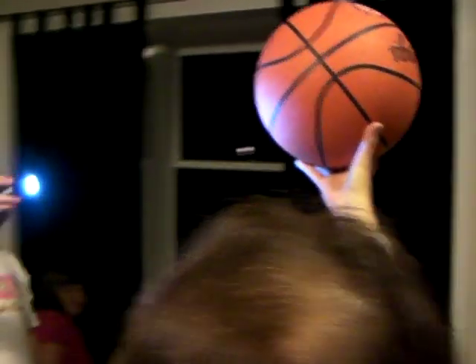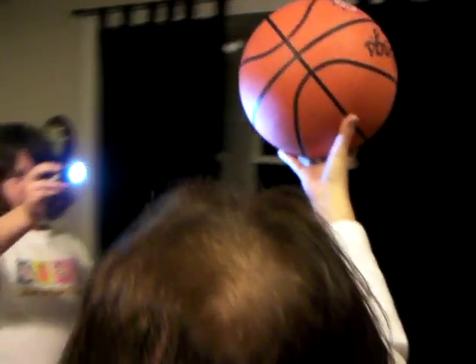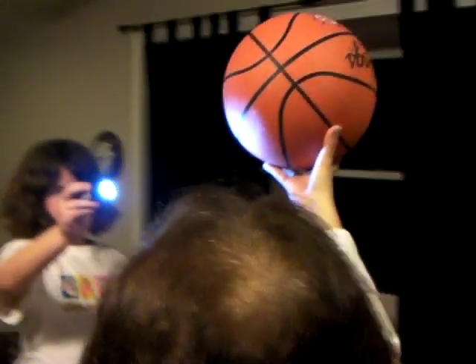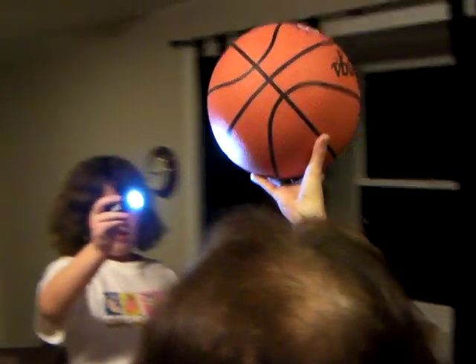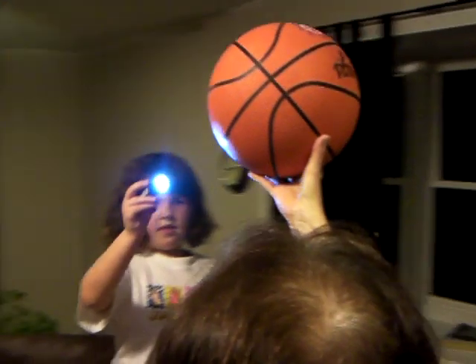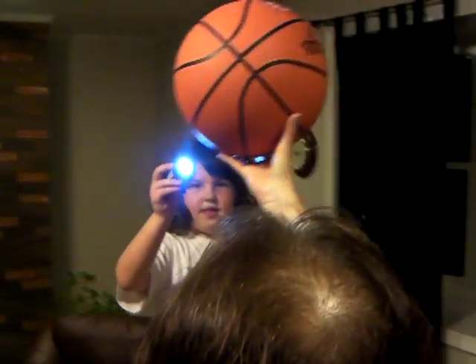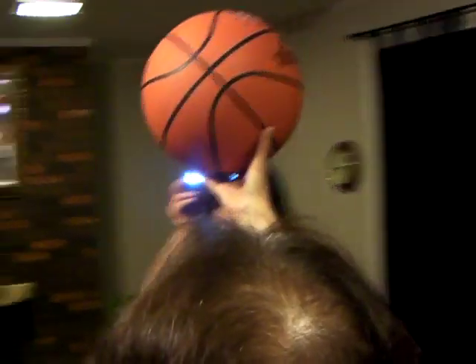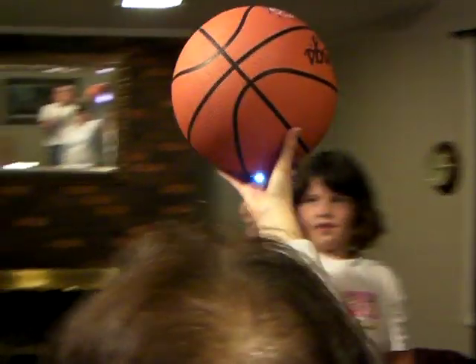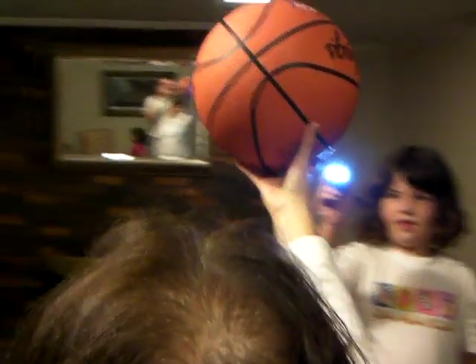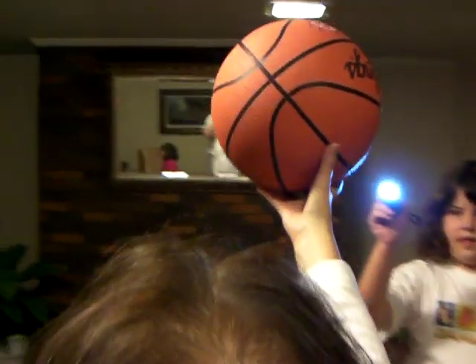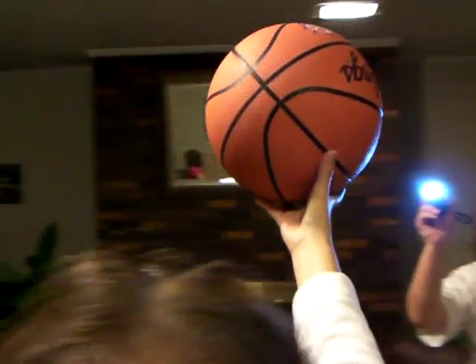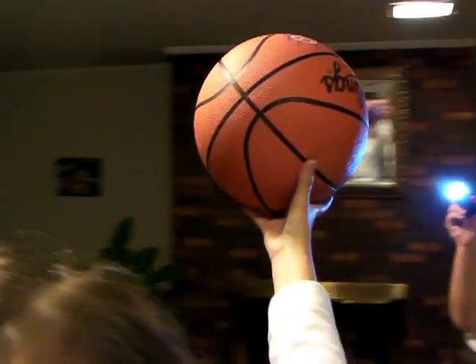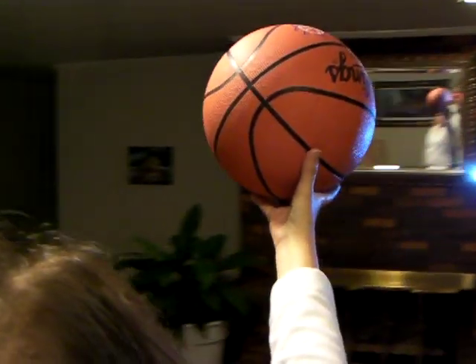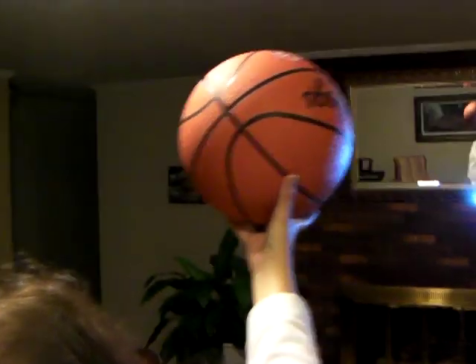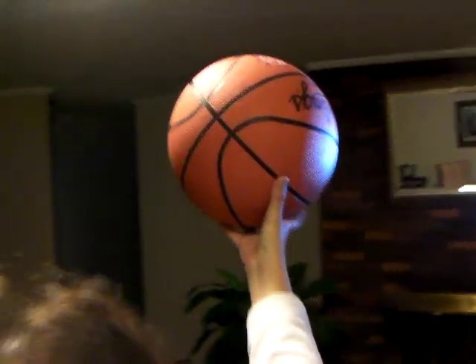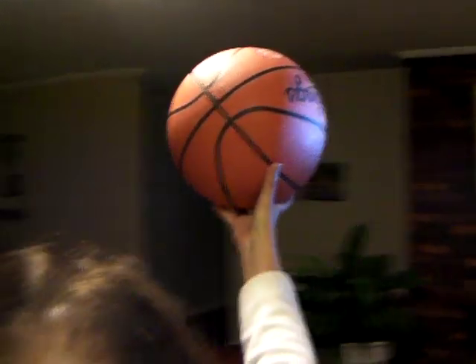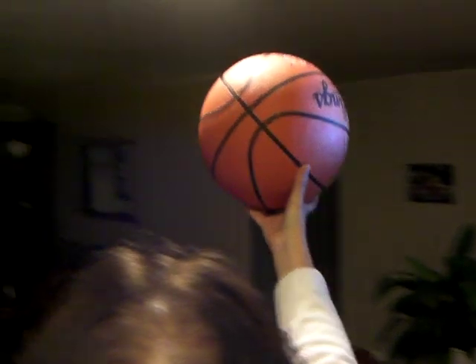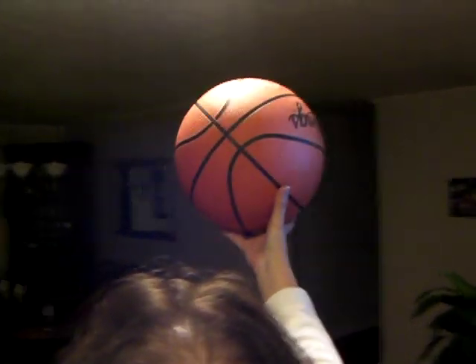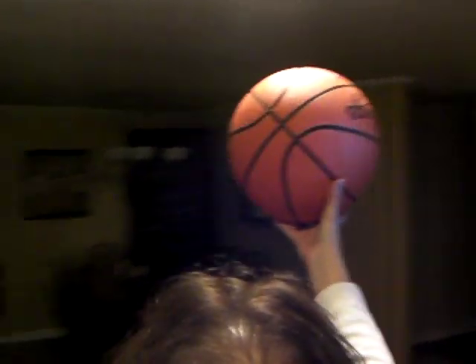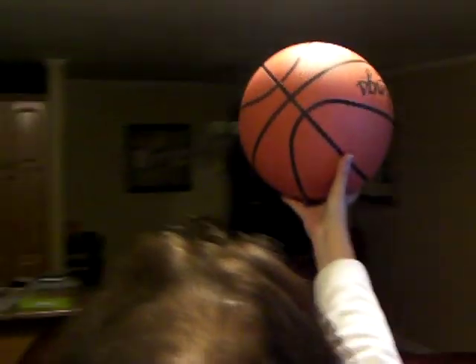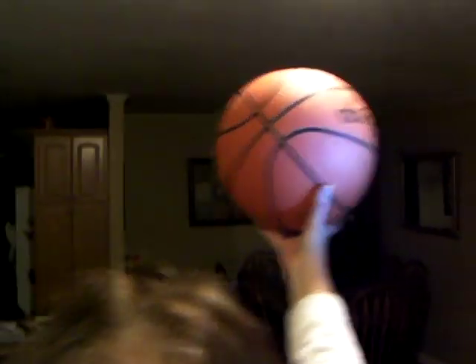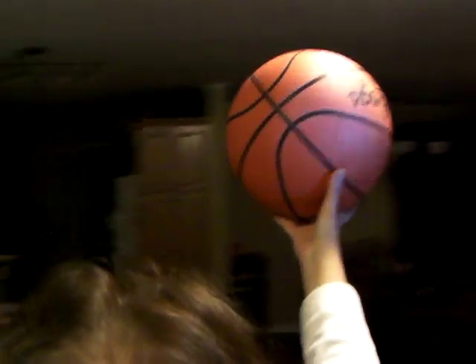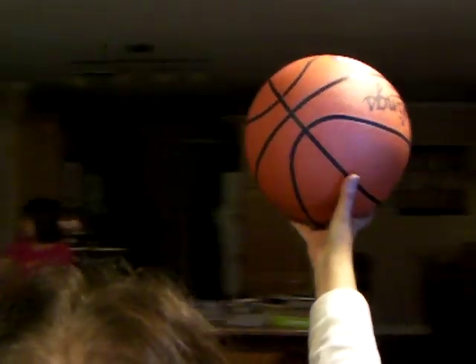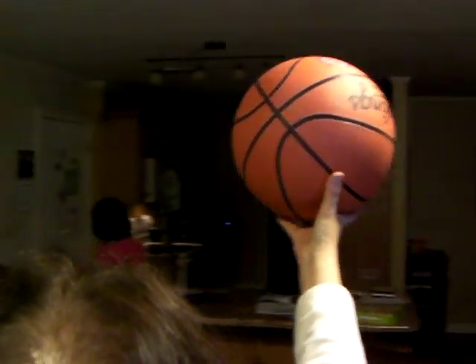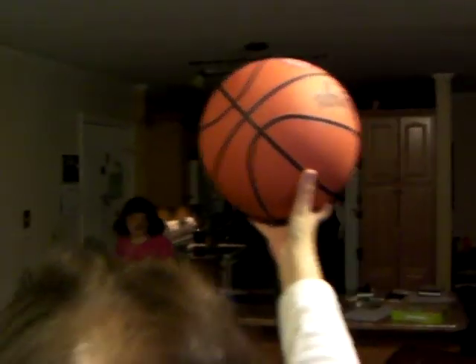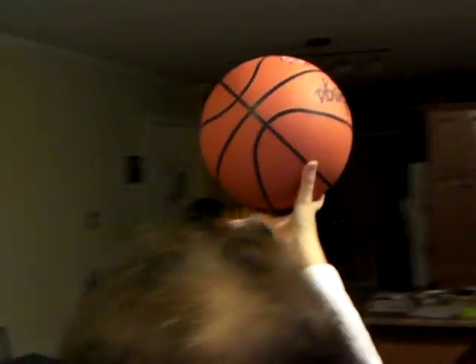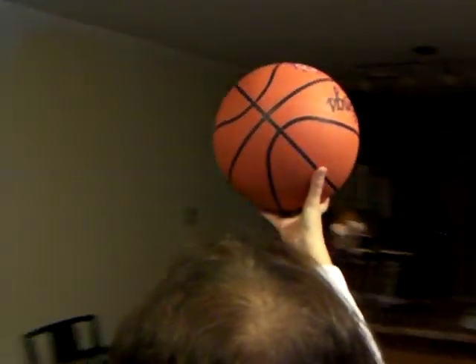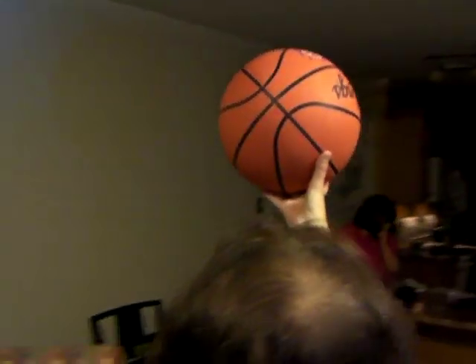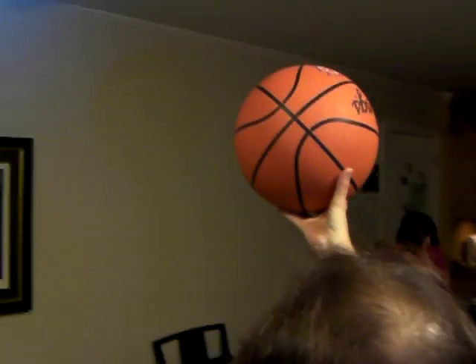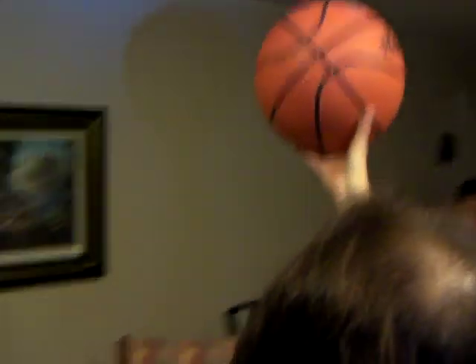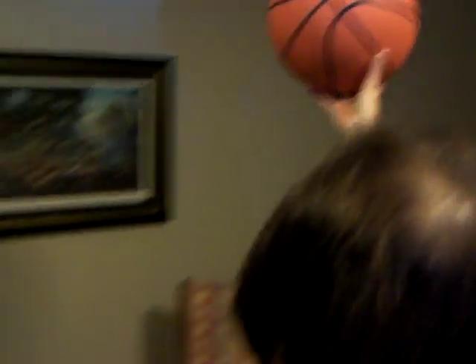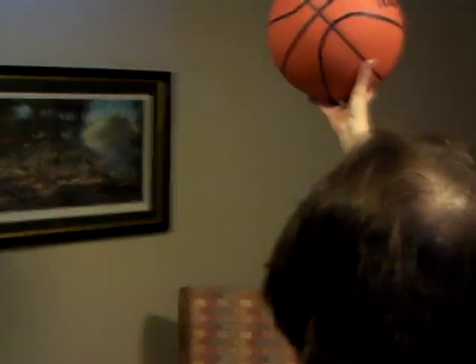I'm rotating with her, and my daughter keeps shining it on the basketball, and we're going to keep doing this all the way around. Now with the lights off, it'll look a lot different. You'll see the phases of the moon. This is going to be really cool — you can do this at home.